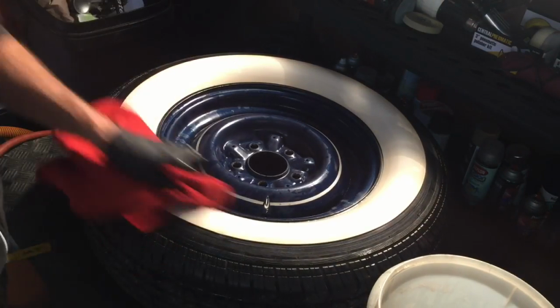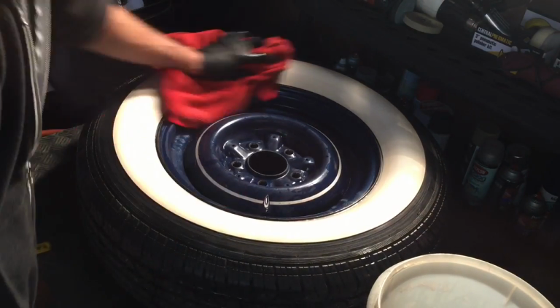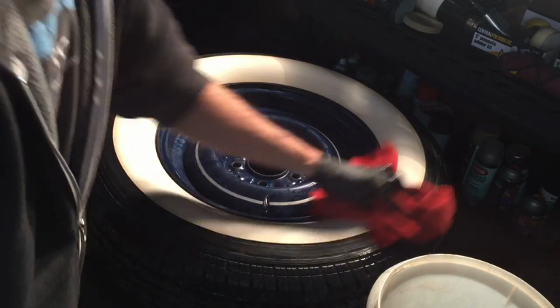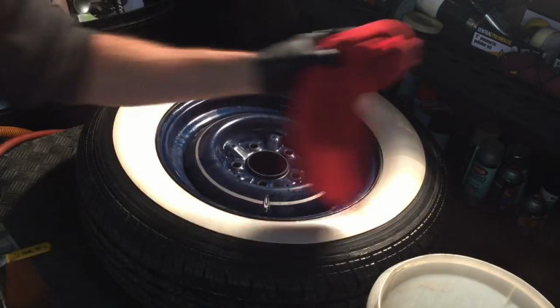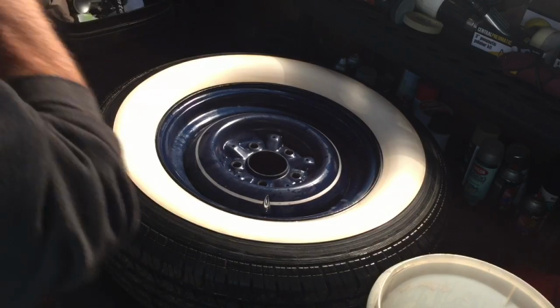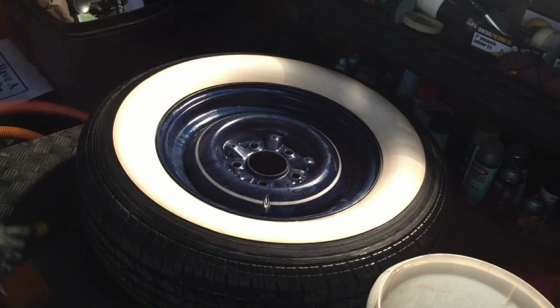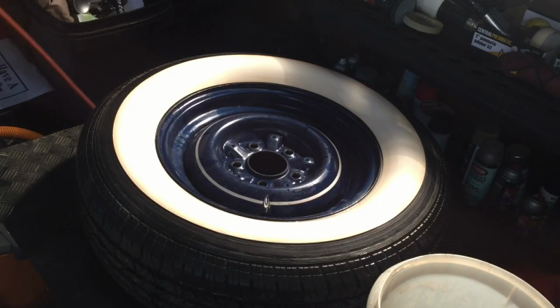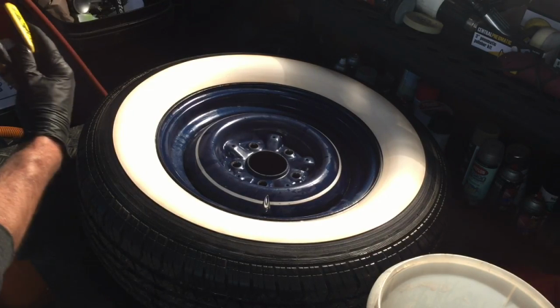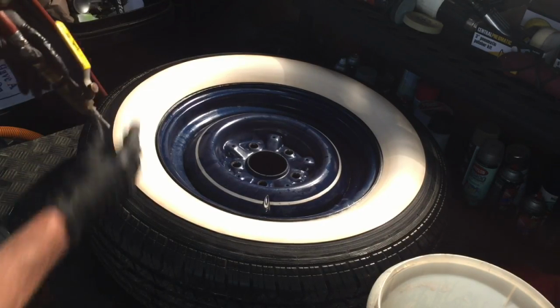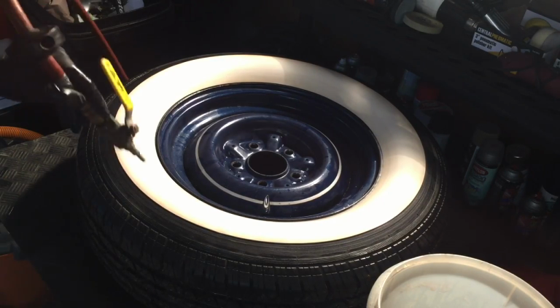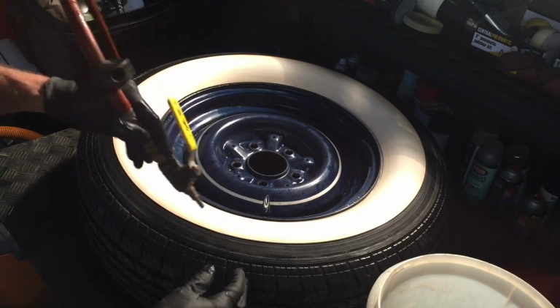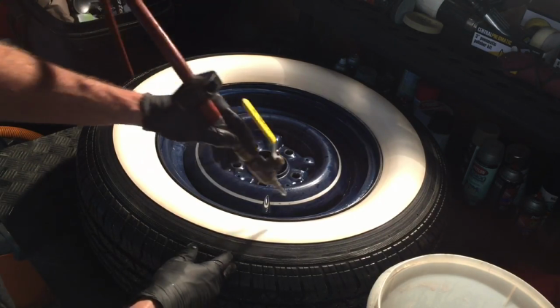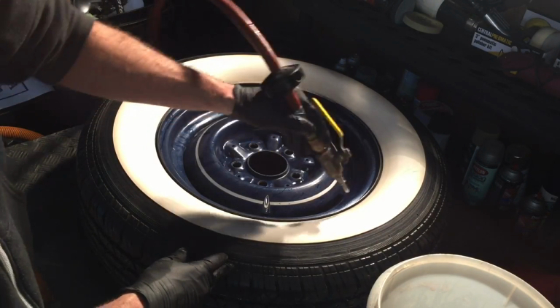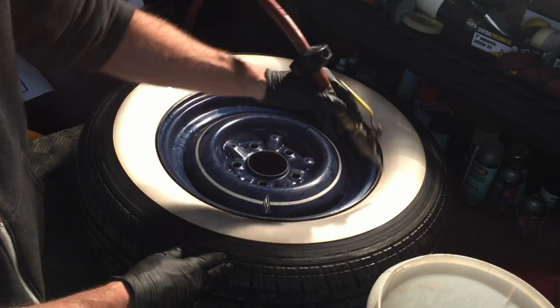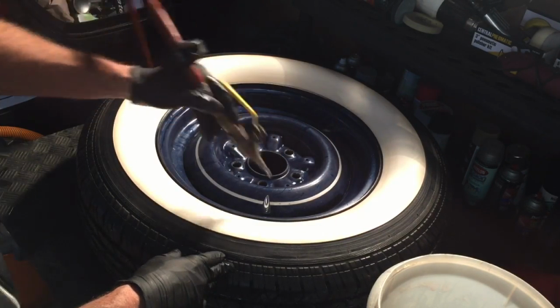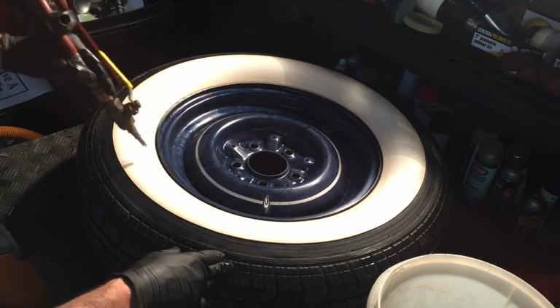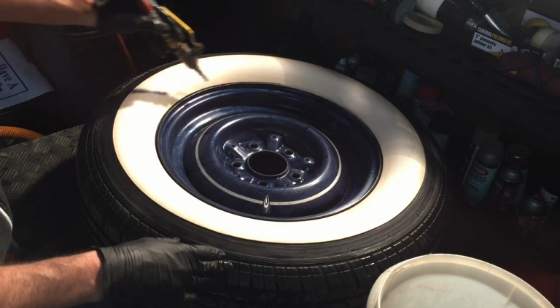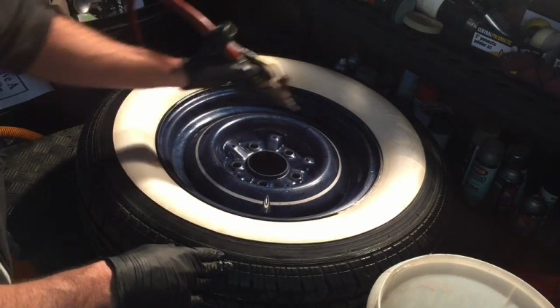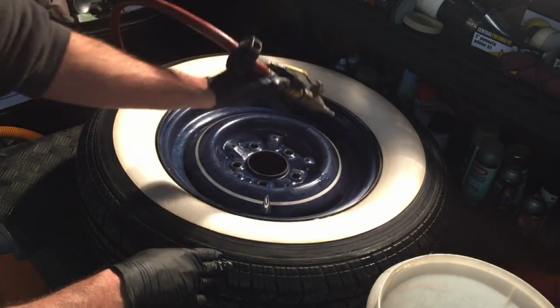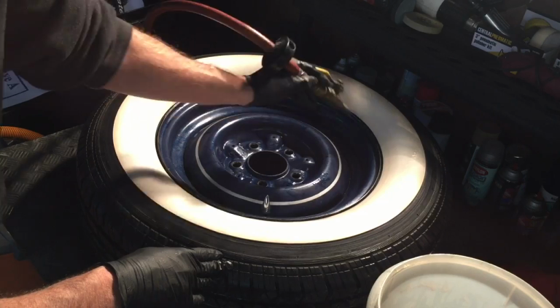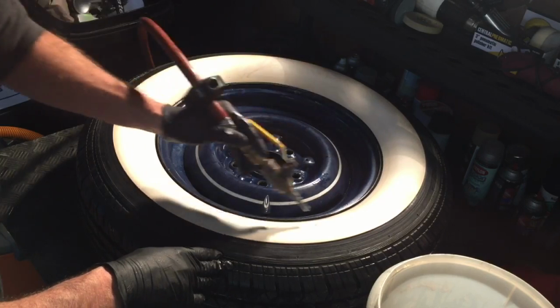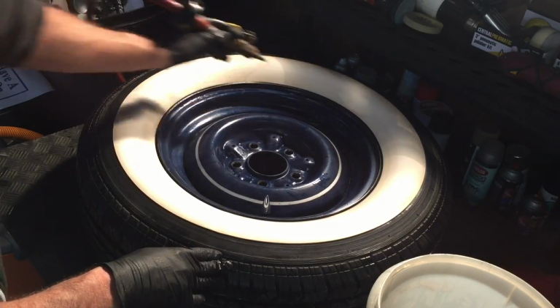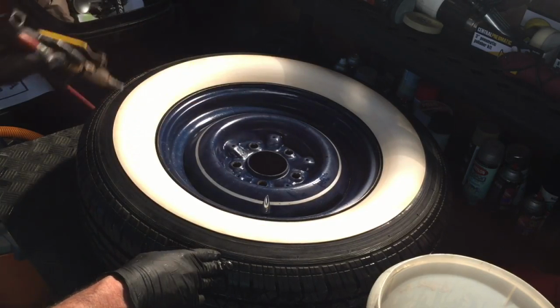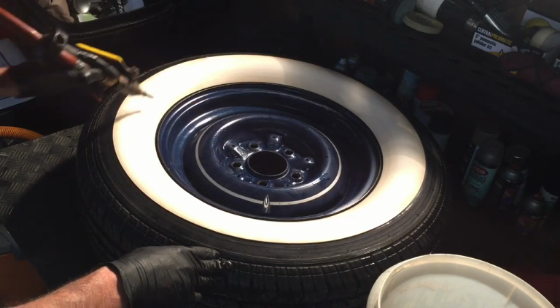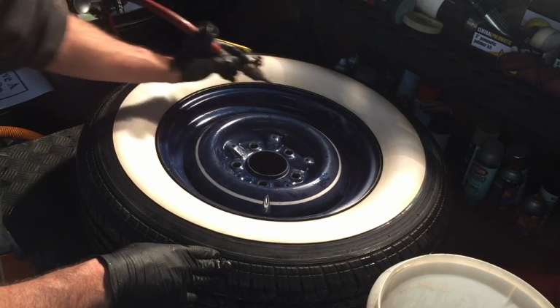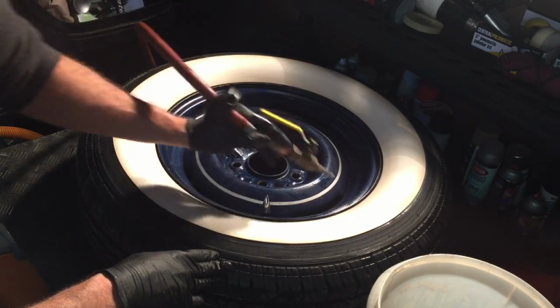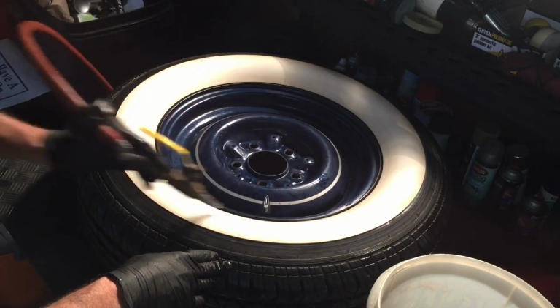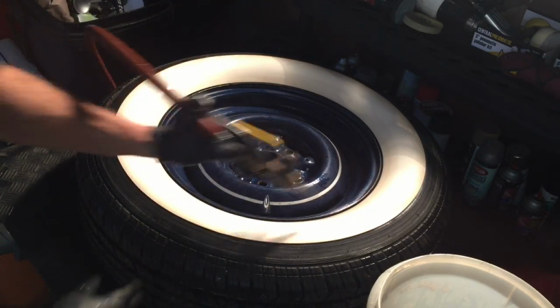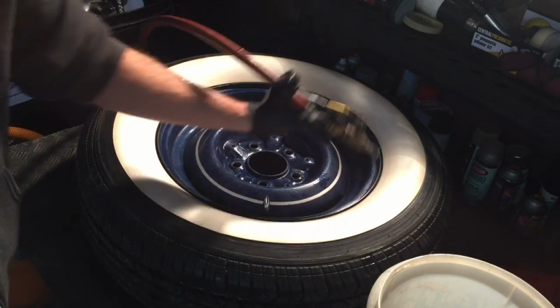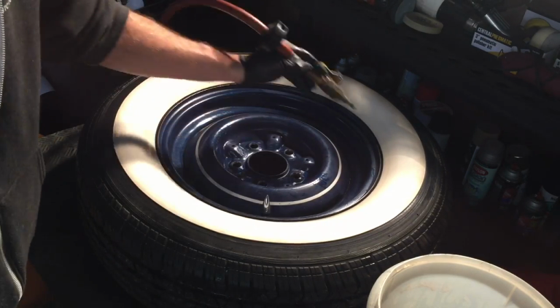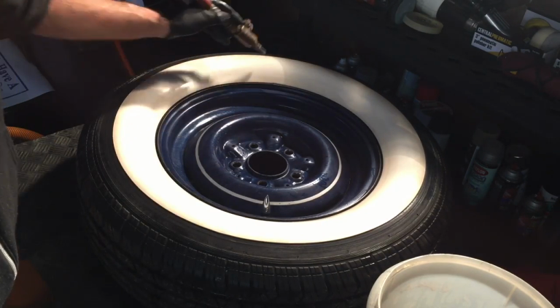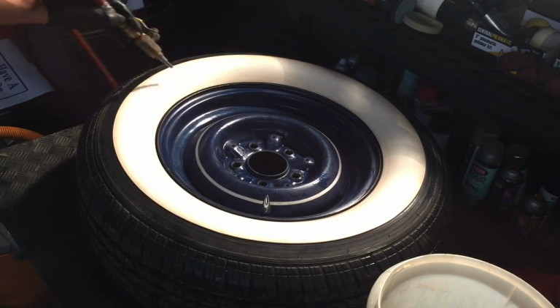Now we want to clean it and dry it the best we can. Compressed air would be best if you have it. If not, just let it air dry completely, because the sealant needs a dry surface to bond to.